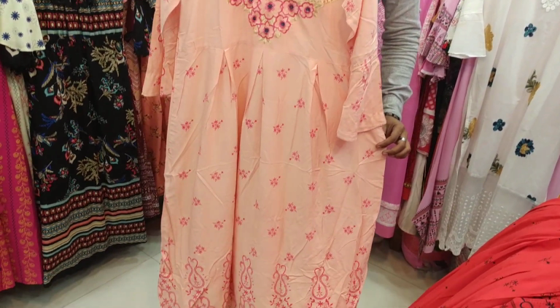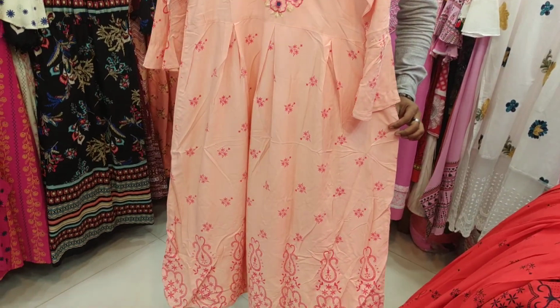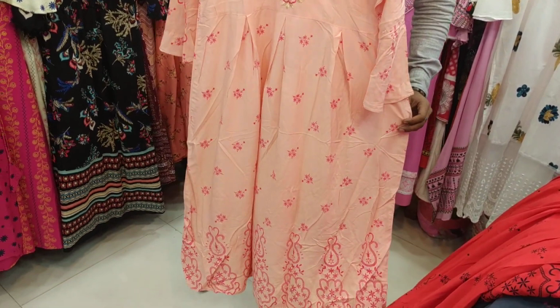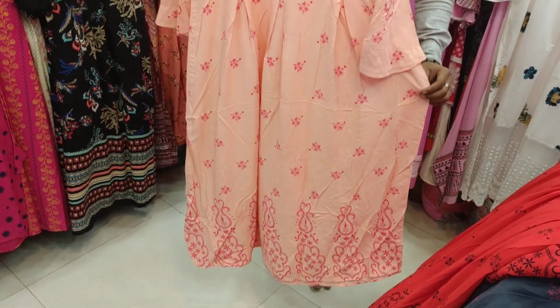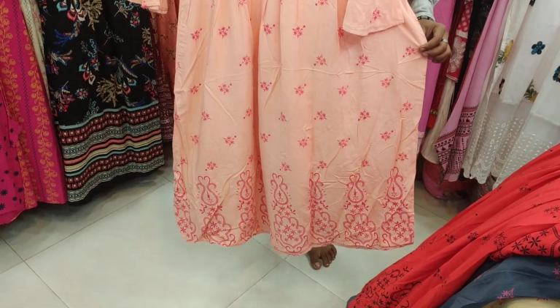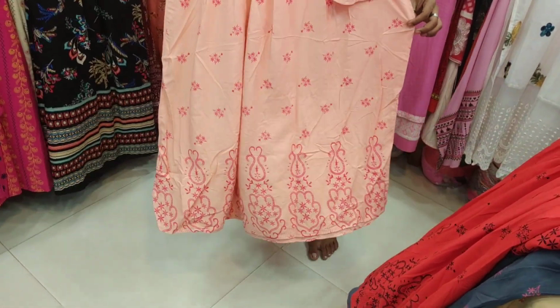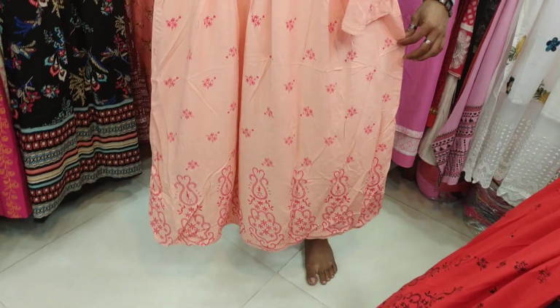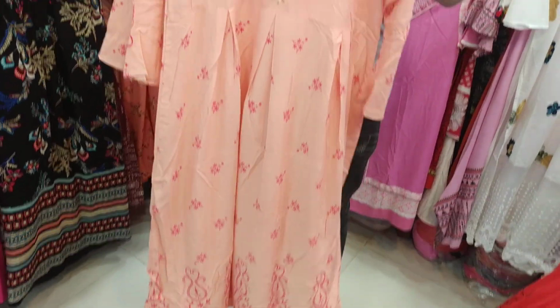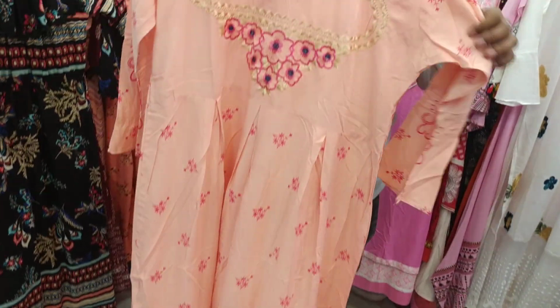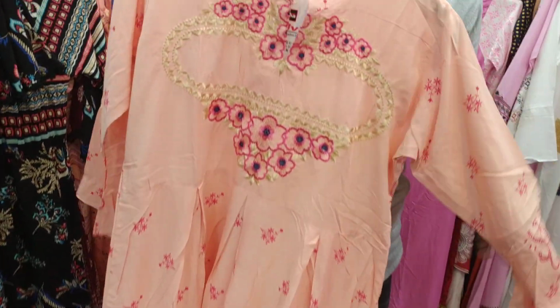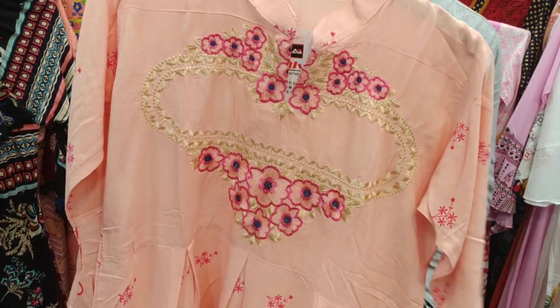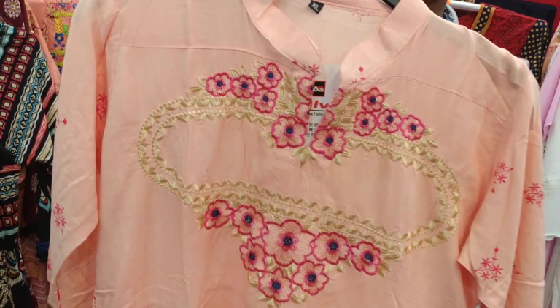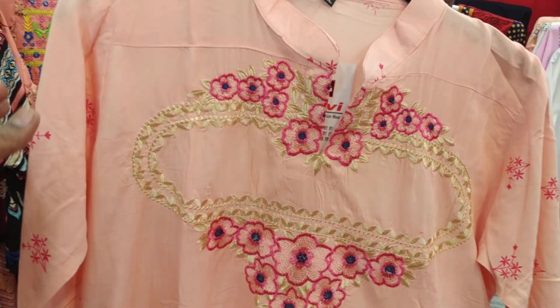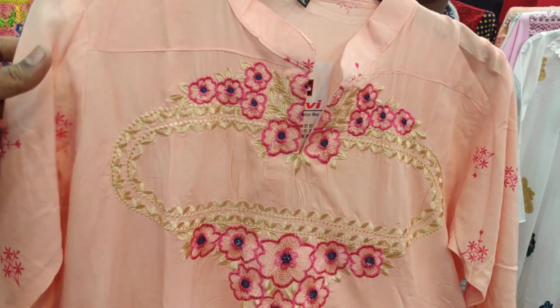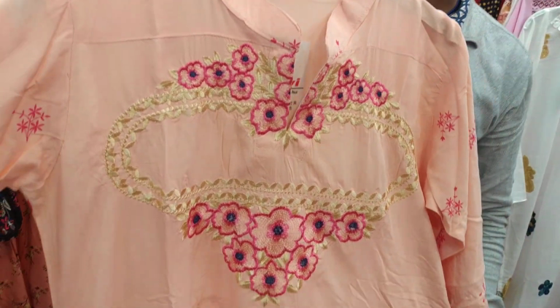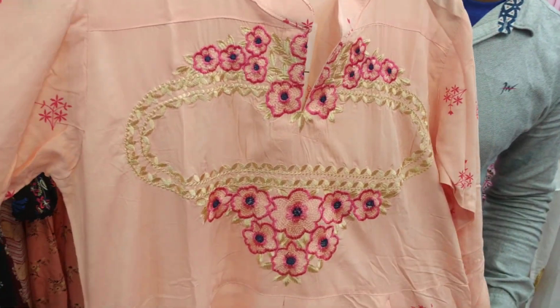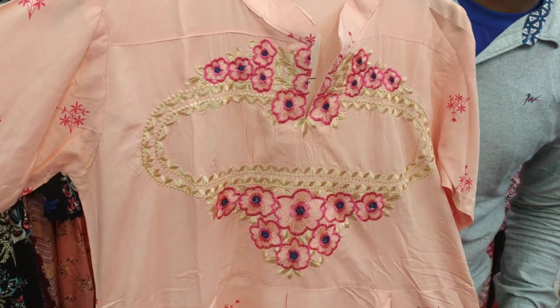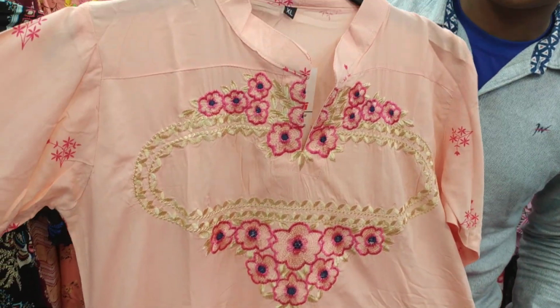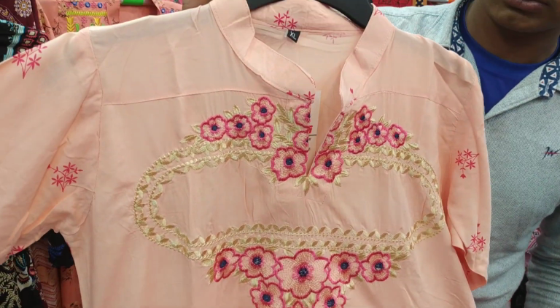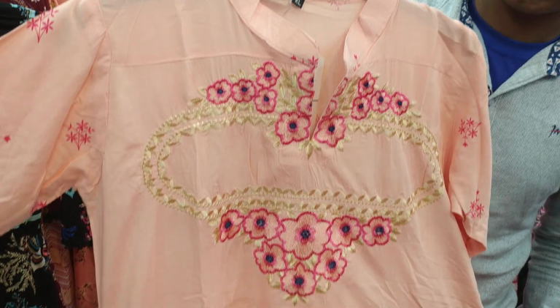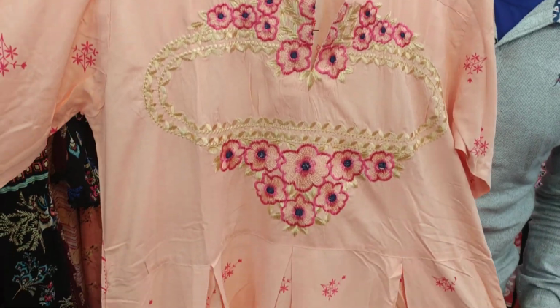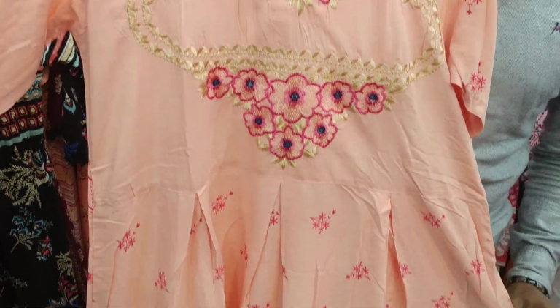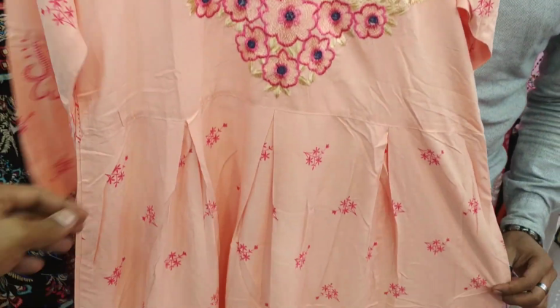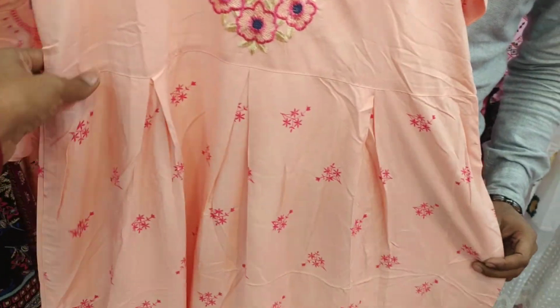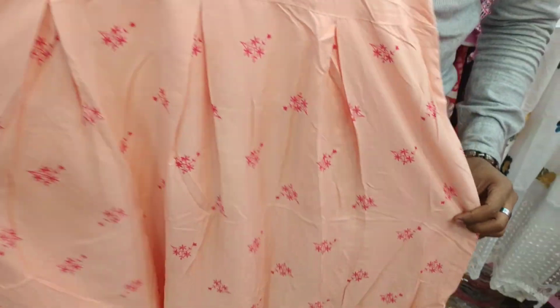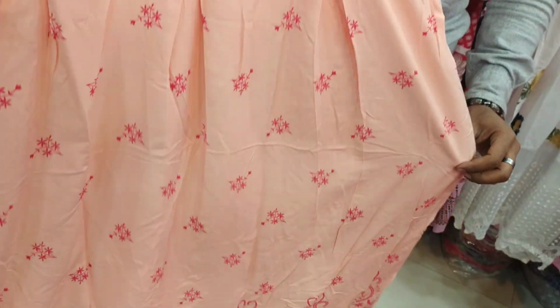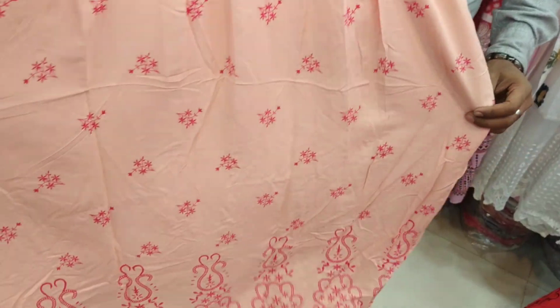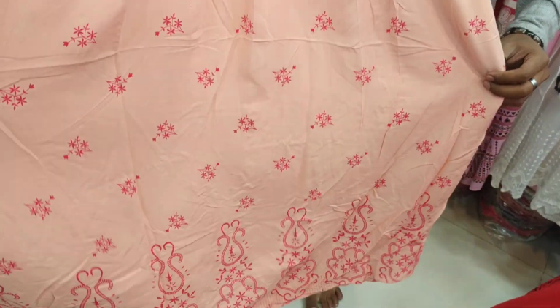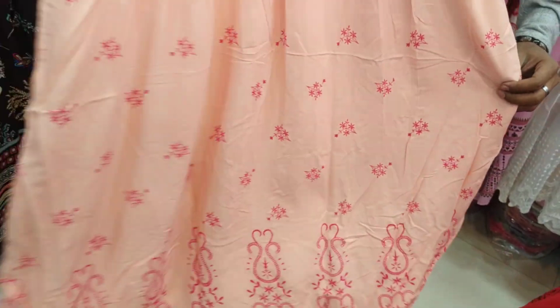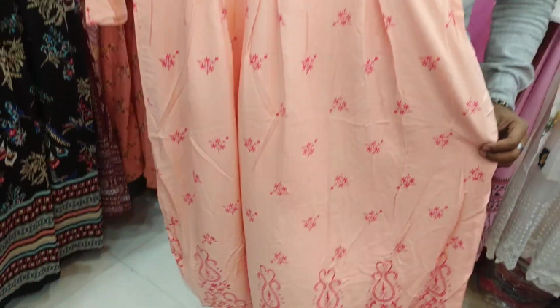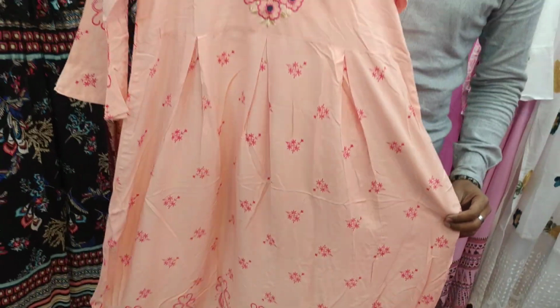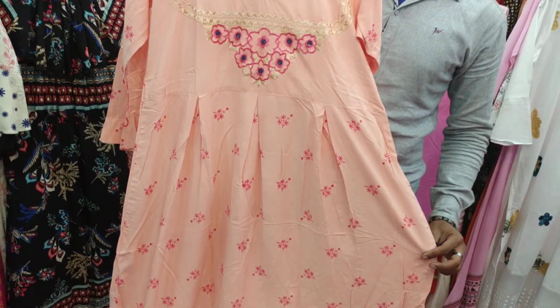Friends, we need to do this design and we need to do this design. So, we need to do this new collection. How do we need to do this size? 44.